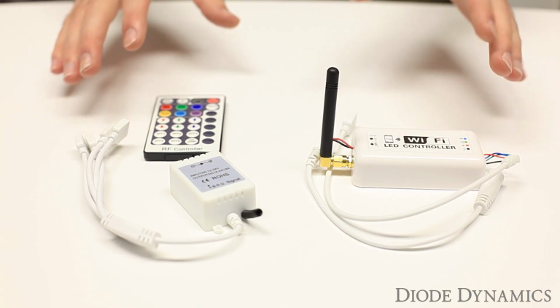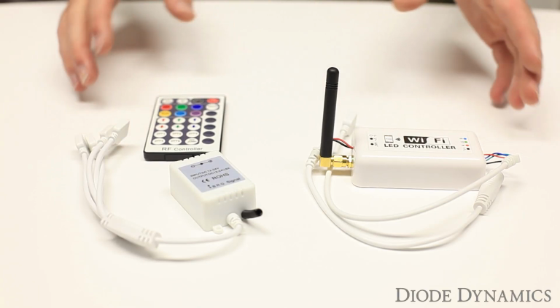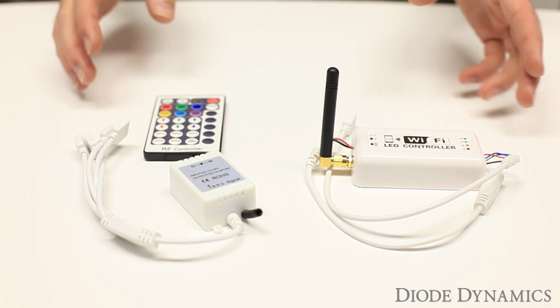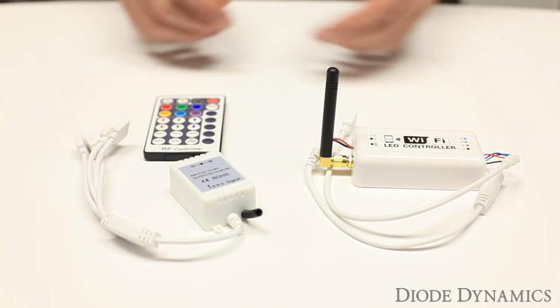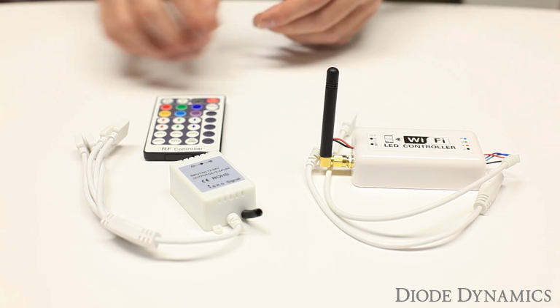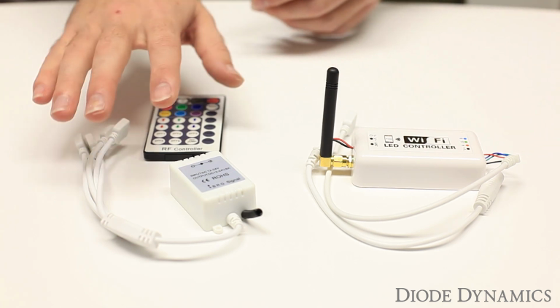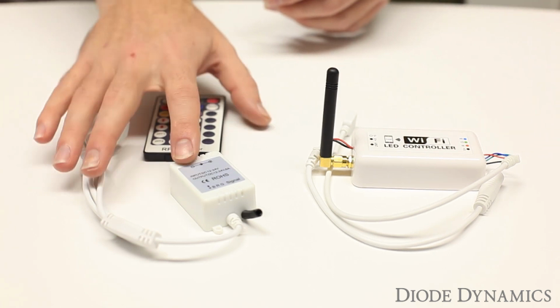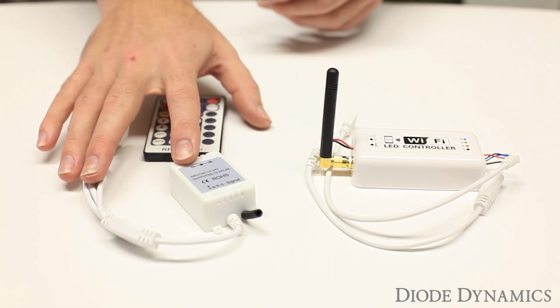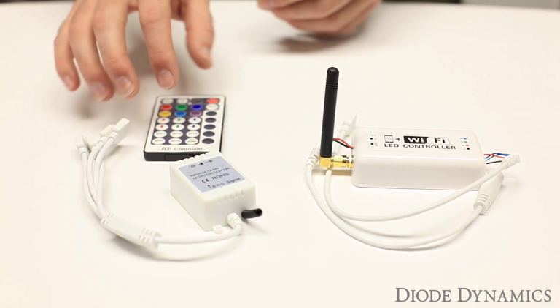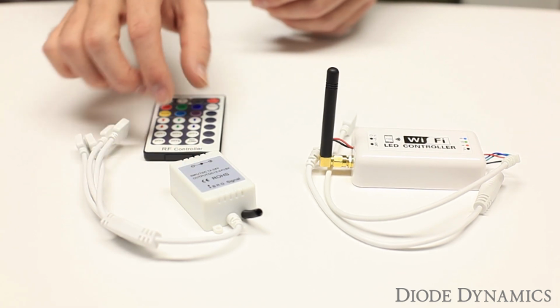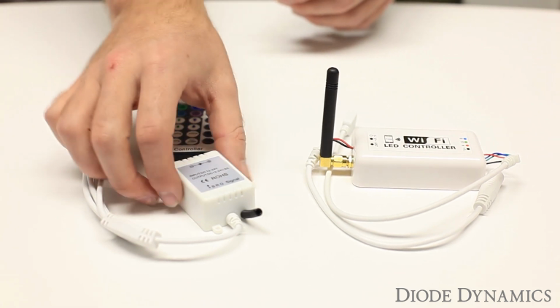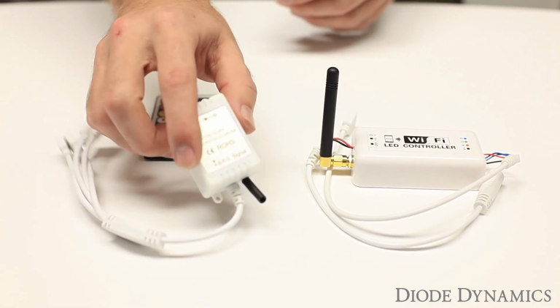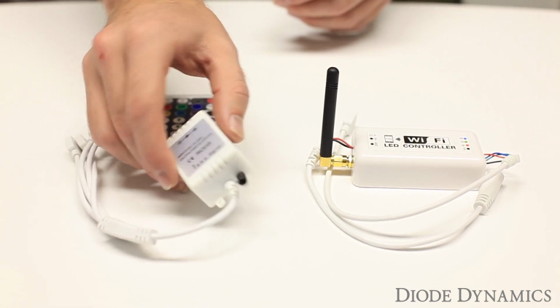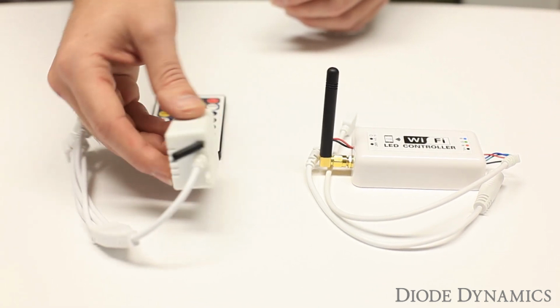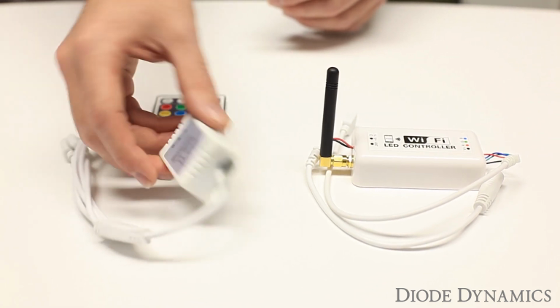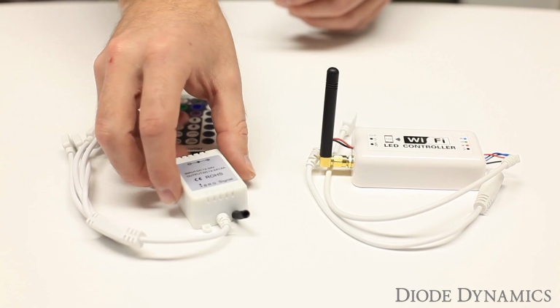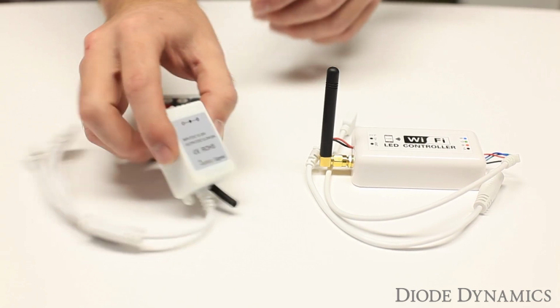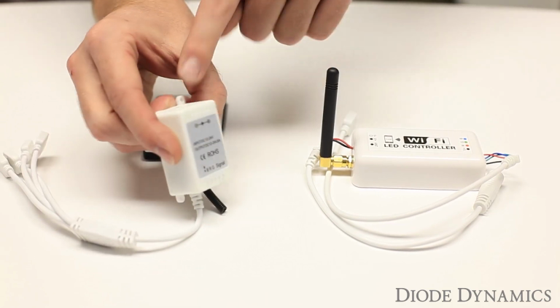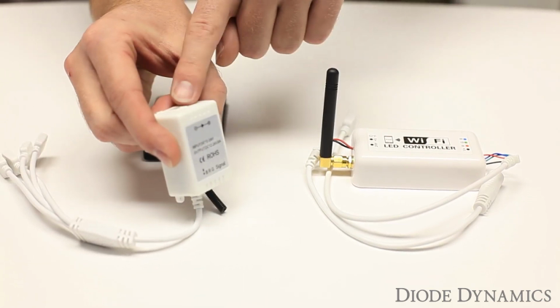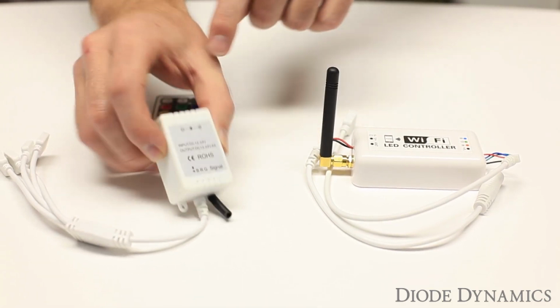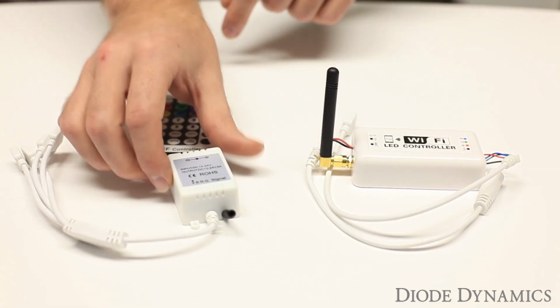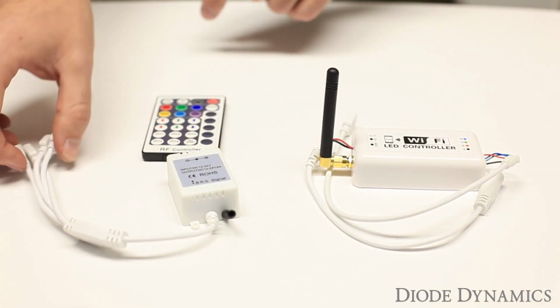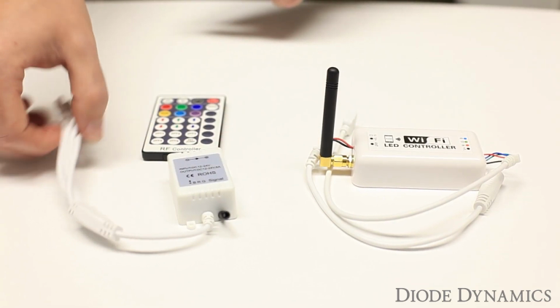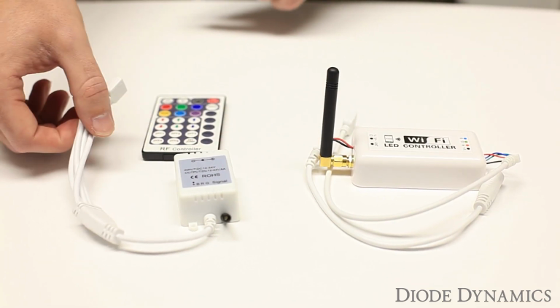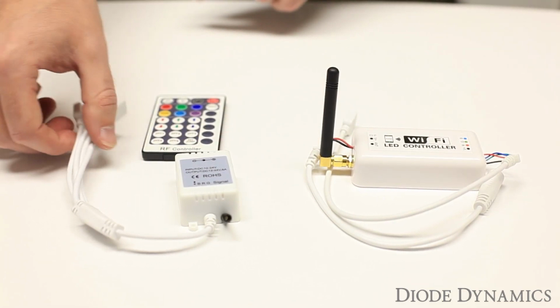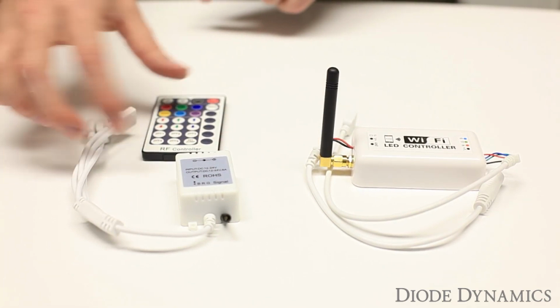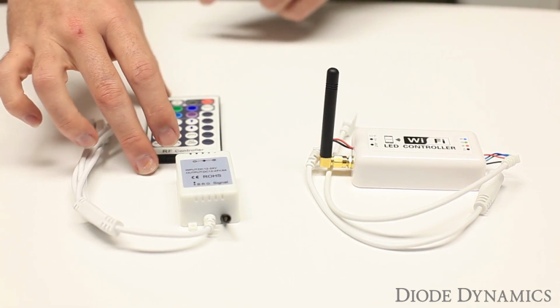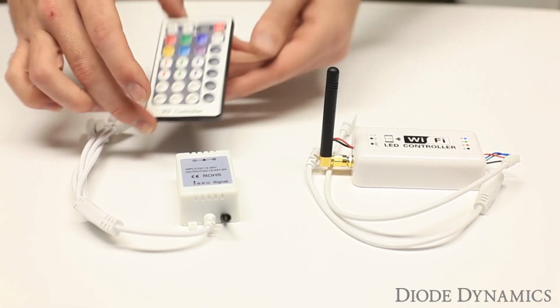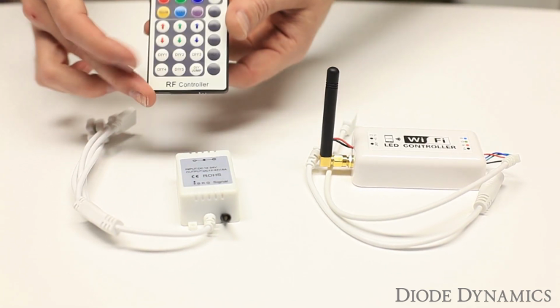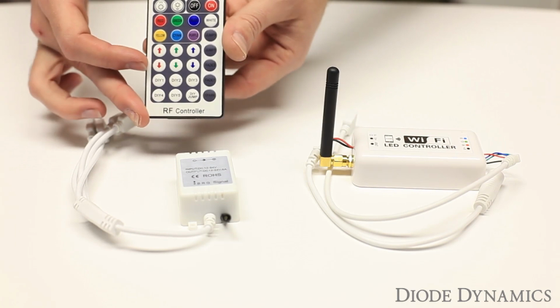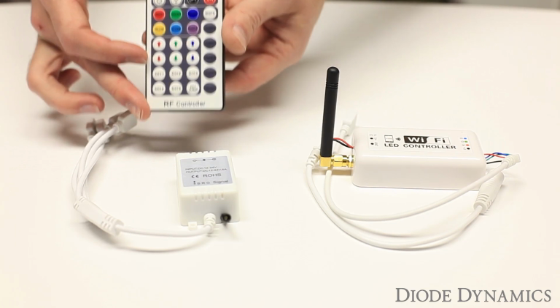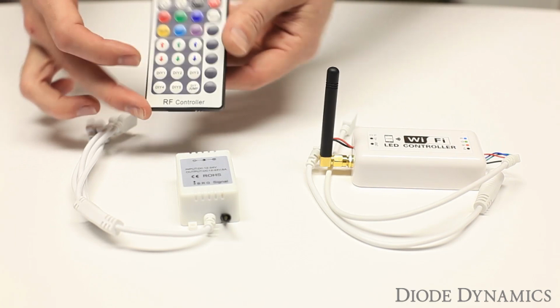These are to control multi-color LED products. The first is an RF controller — very small unit, easy to mount anywhere. We just have a standard DC input and four RGB outputs. This comes with a remote control, which we'll go over in a second.